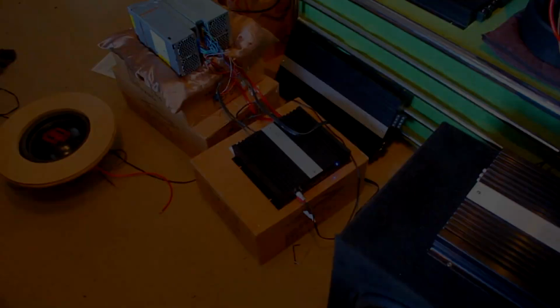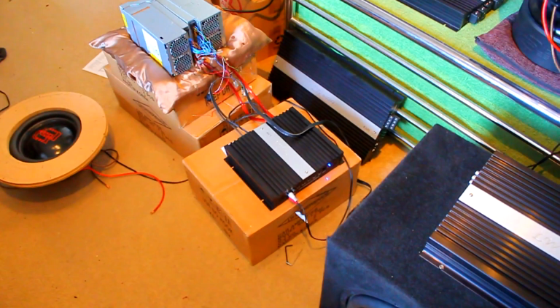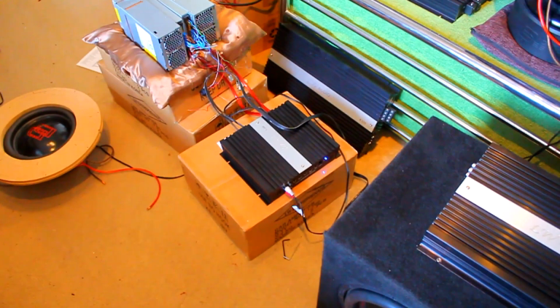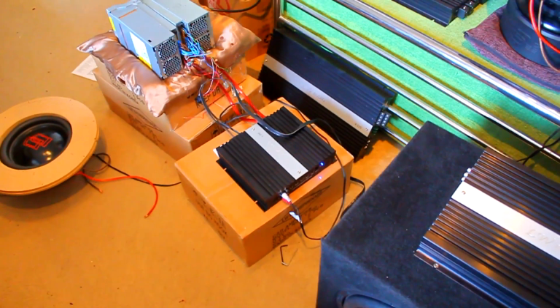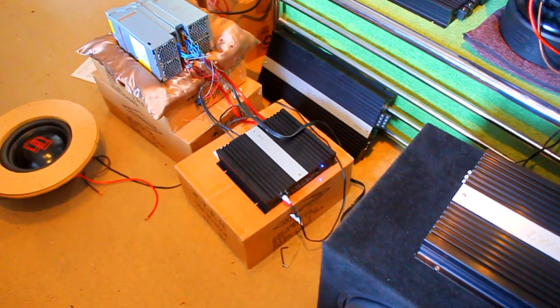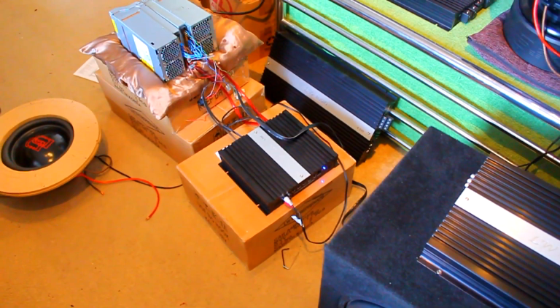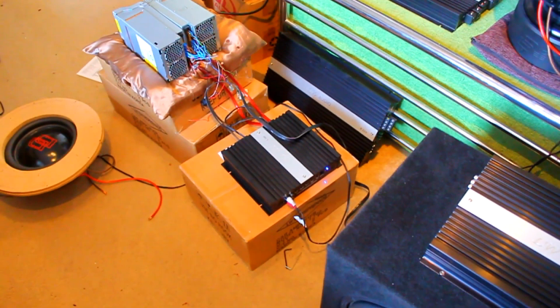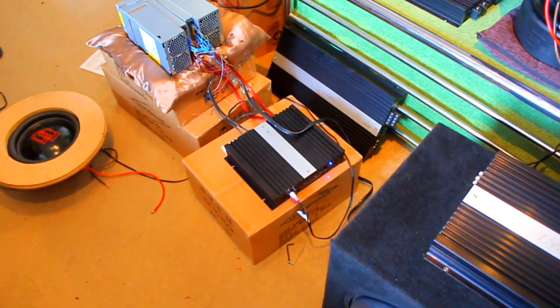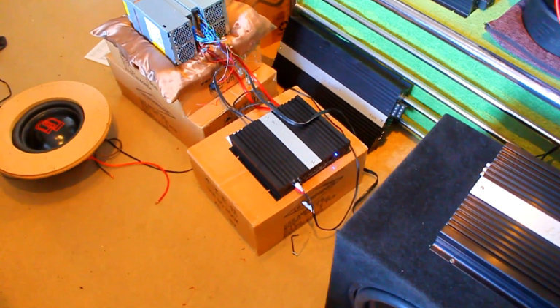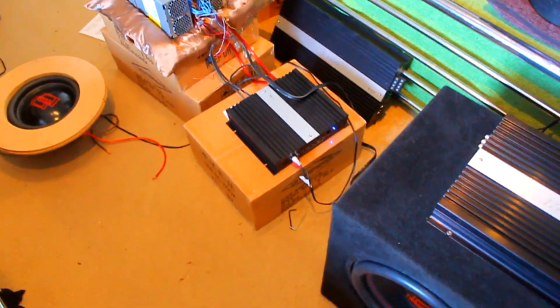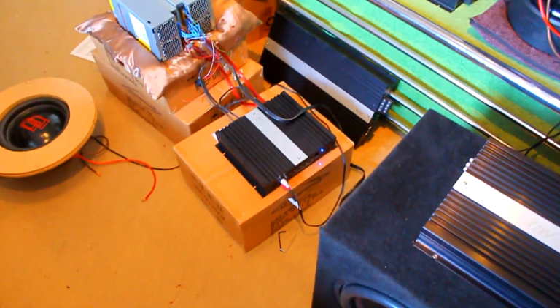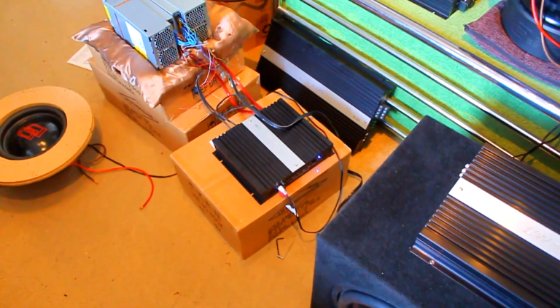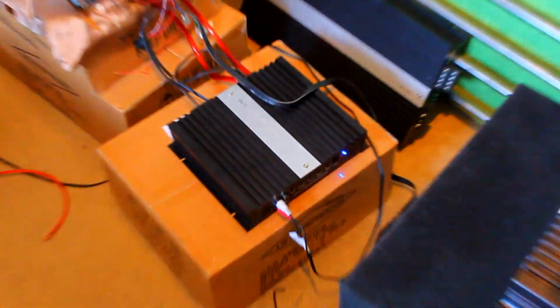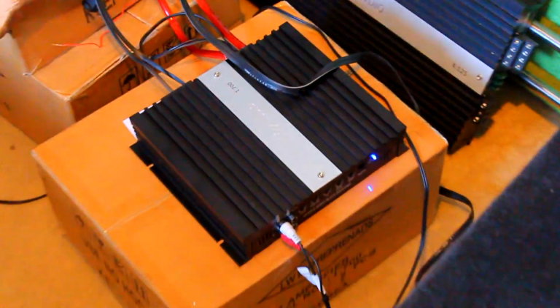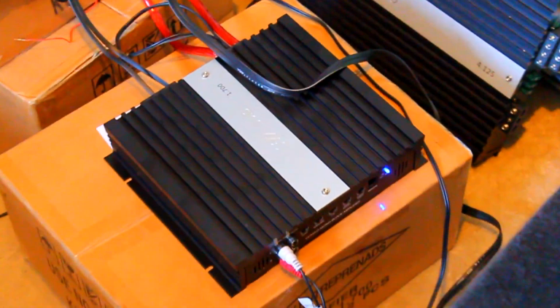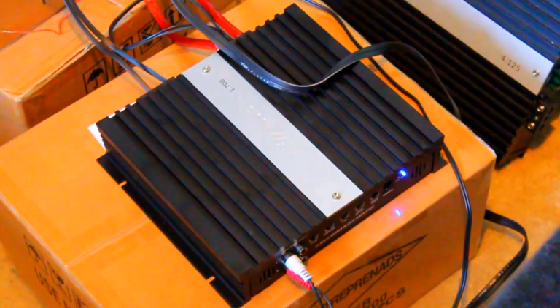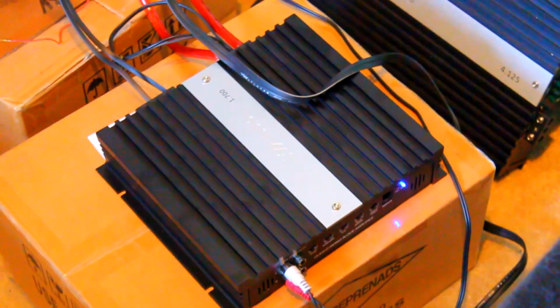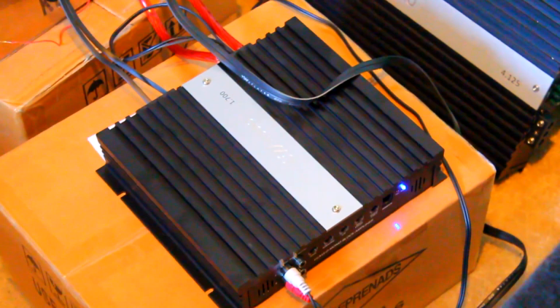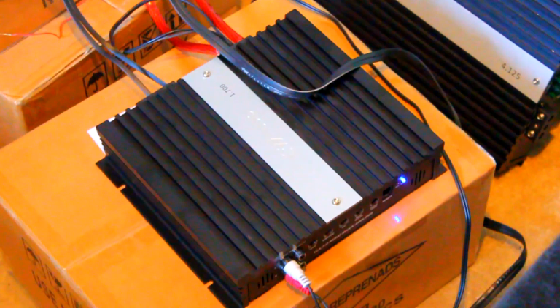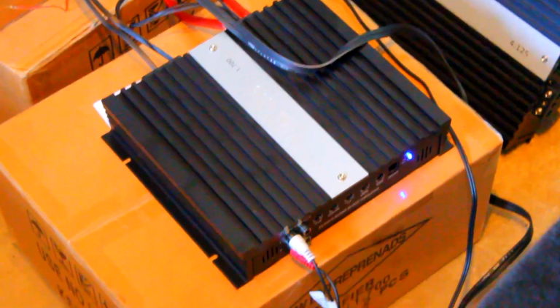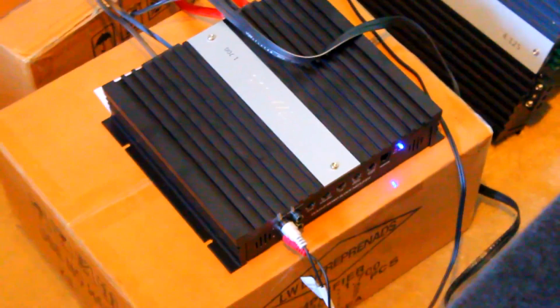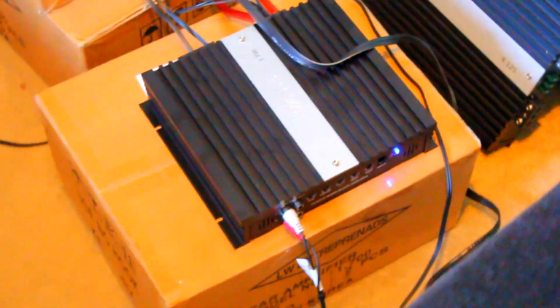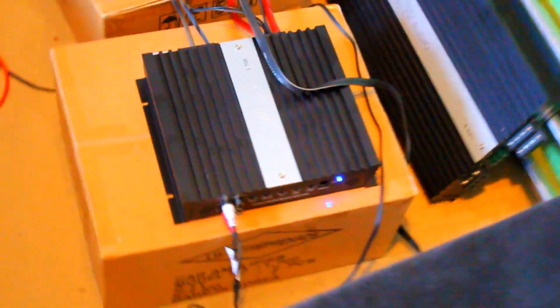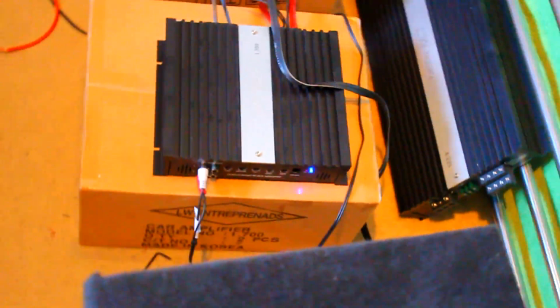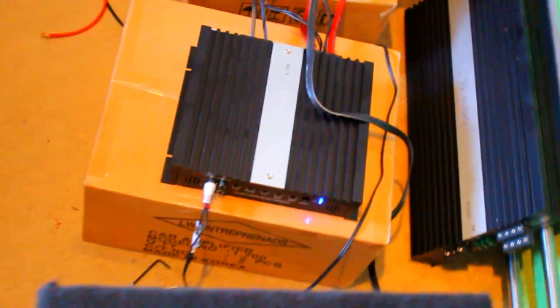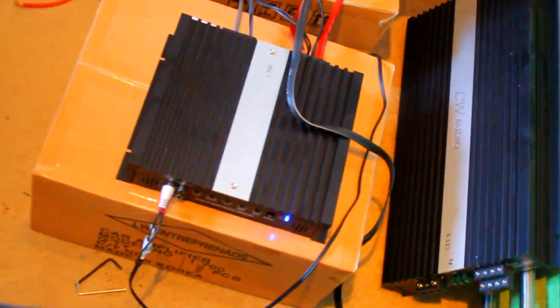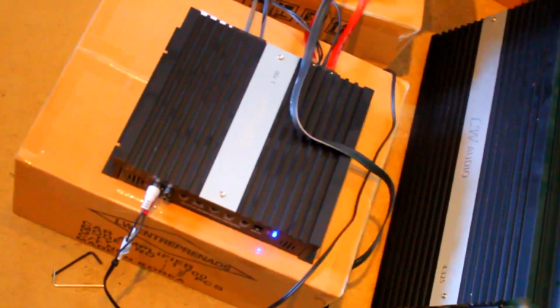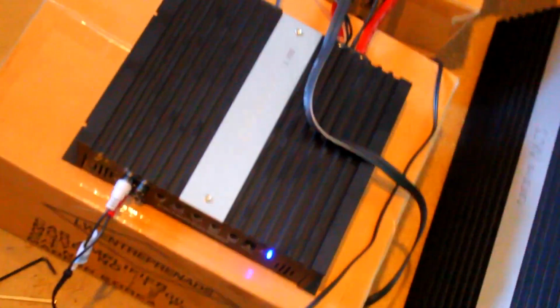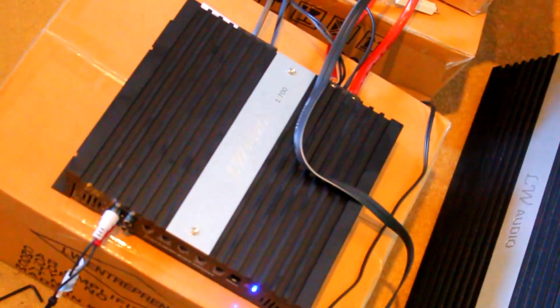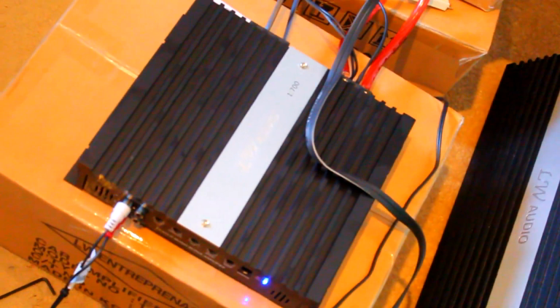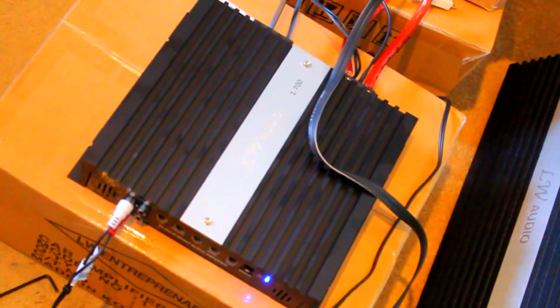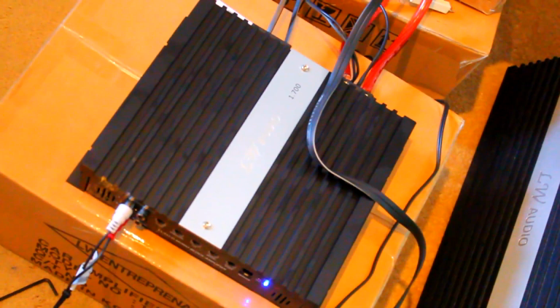Hi guys, so I got a new order from LW this week. I picked up some of the smaller 1.700s this time around. These are the smallest class D mono amplifiers available from LW.